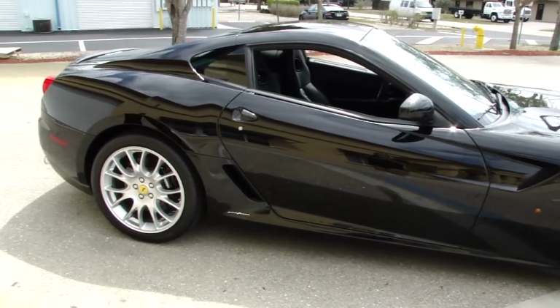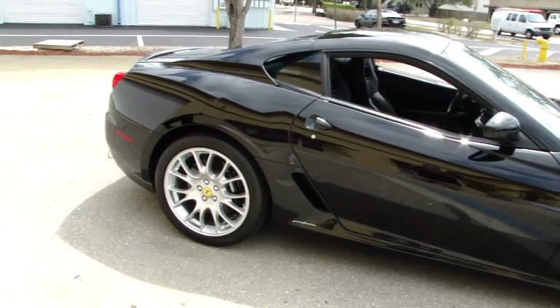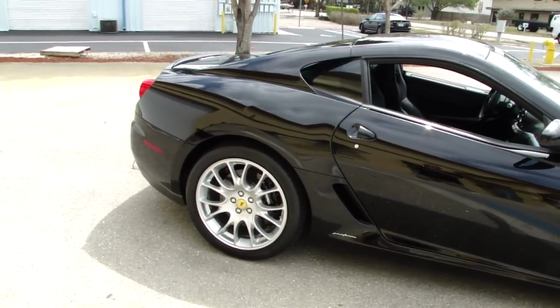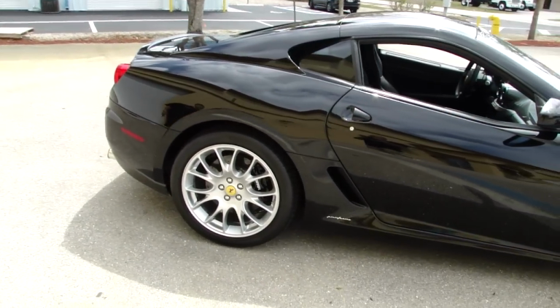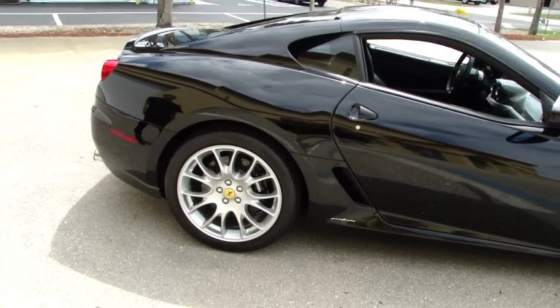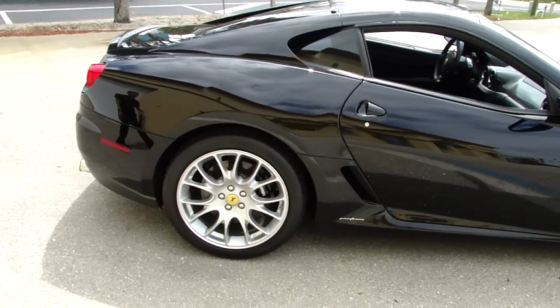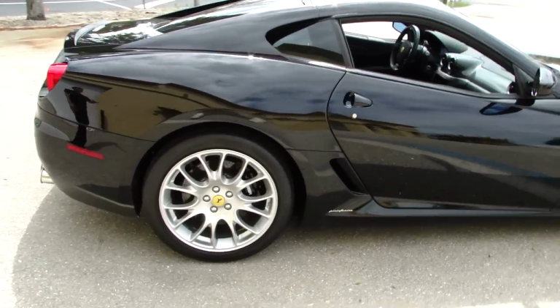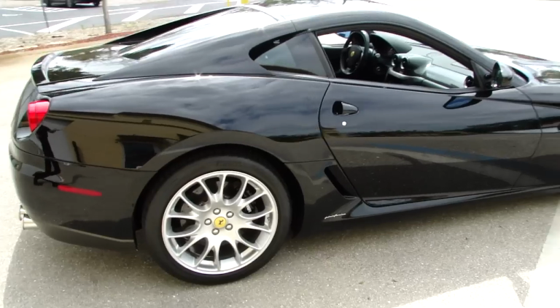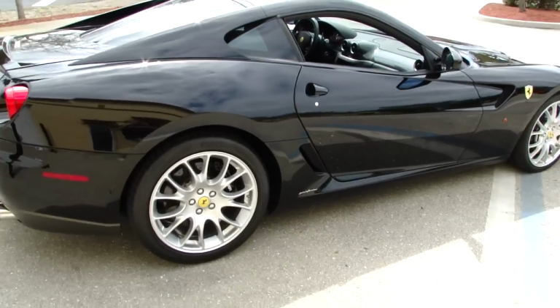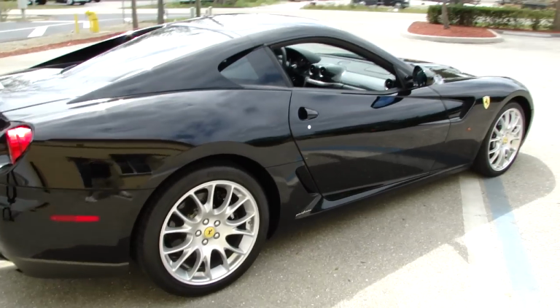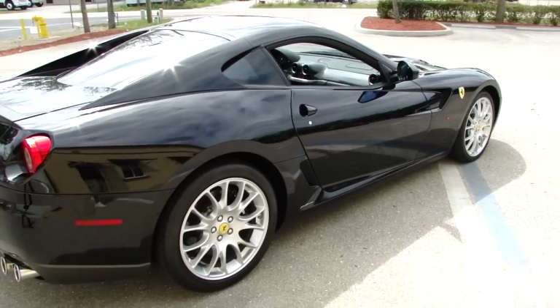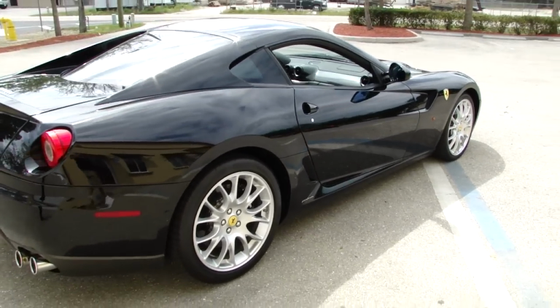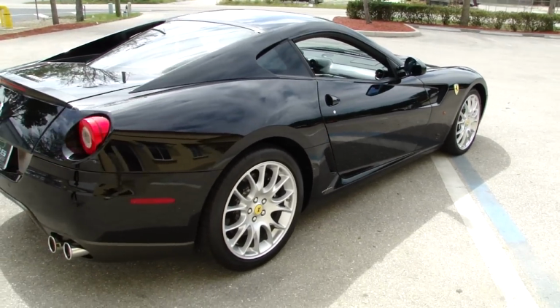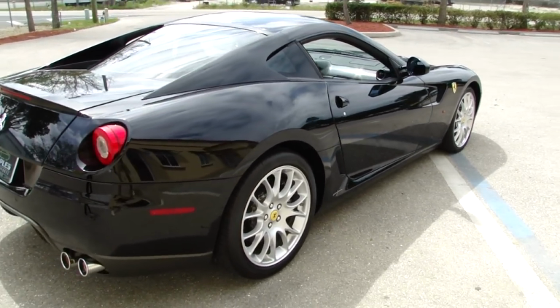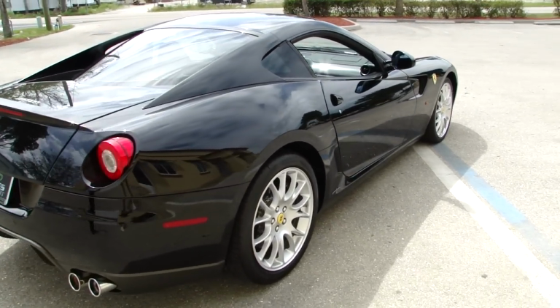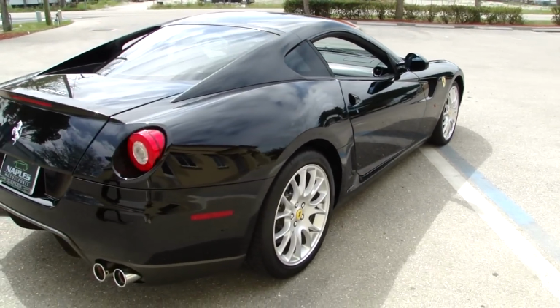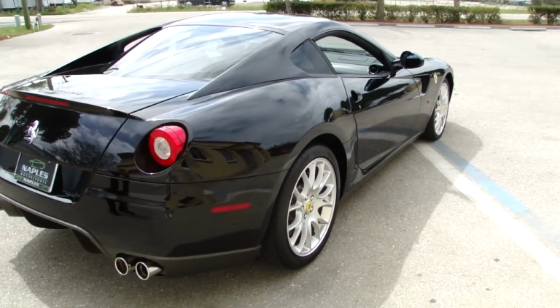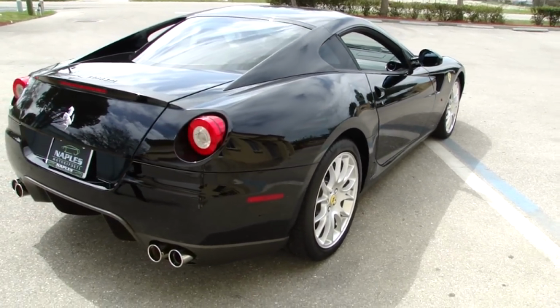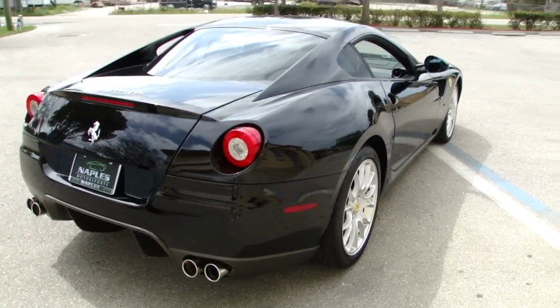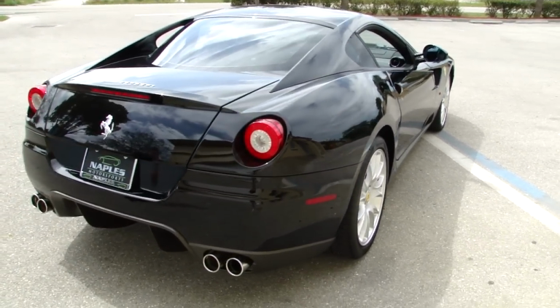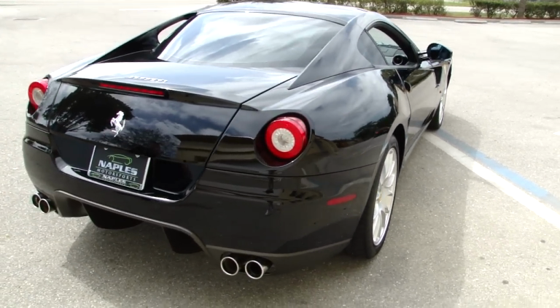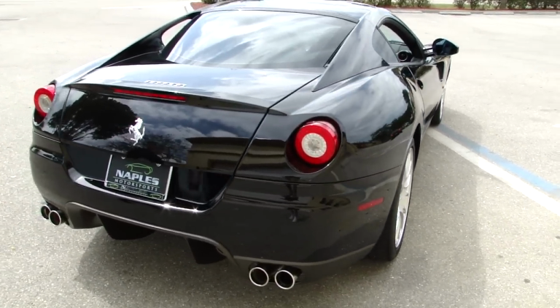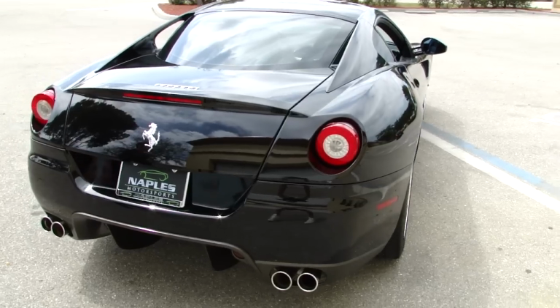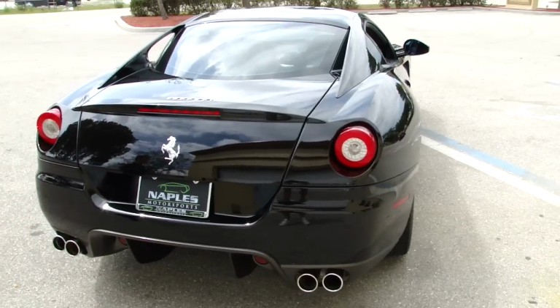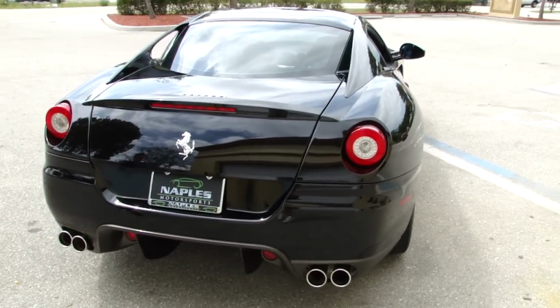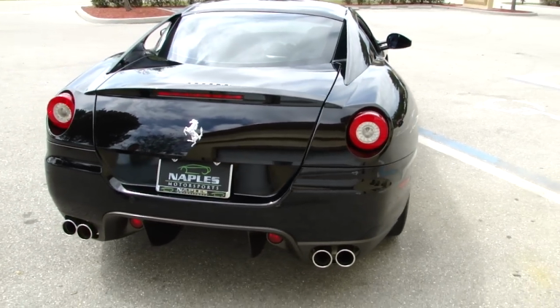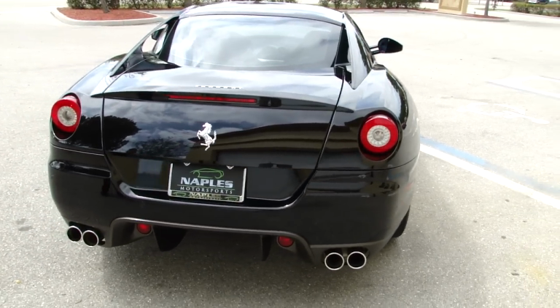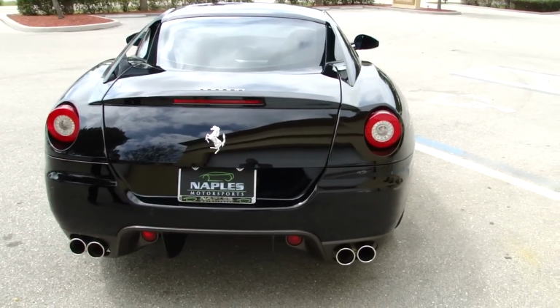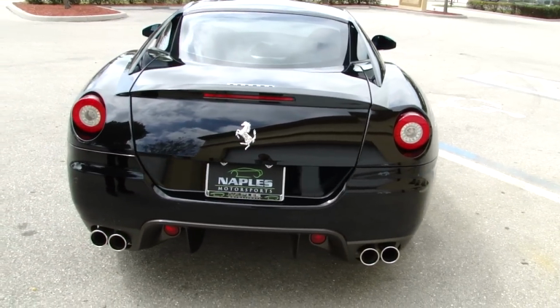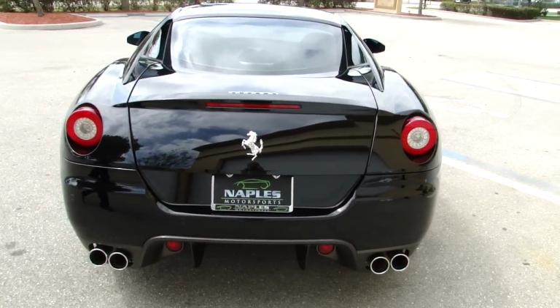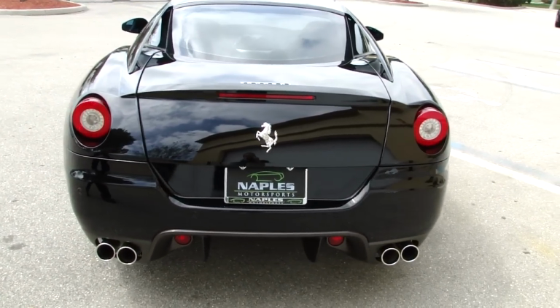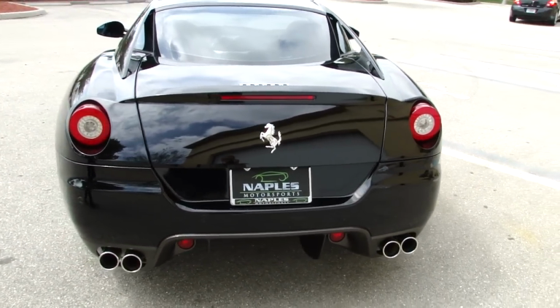This car has some great lines when you come around to the back — it just holds the lines all the way around. This car is as close to new as you'll find; it's only got 2,700 miles on it.